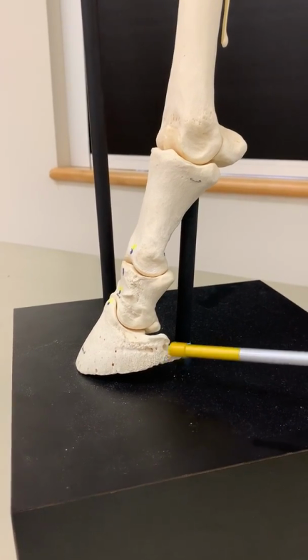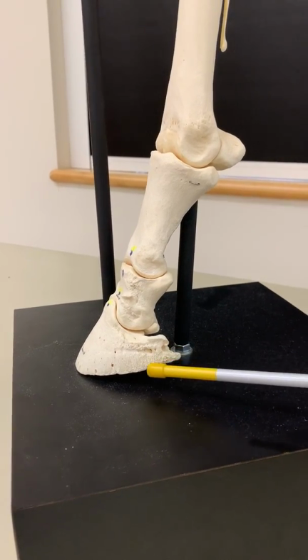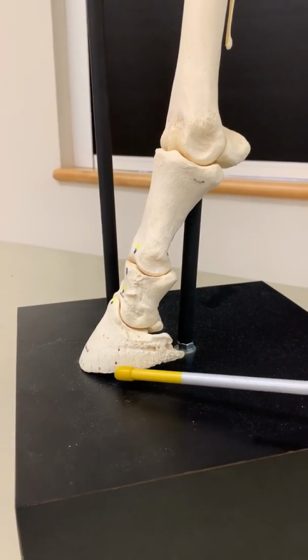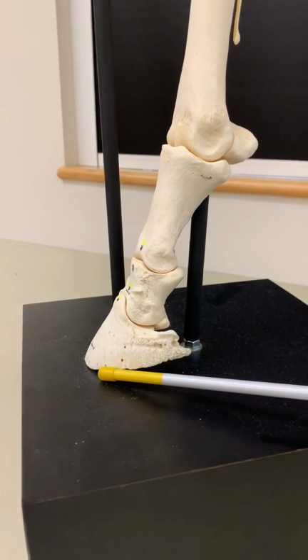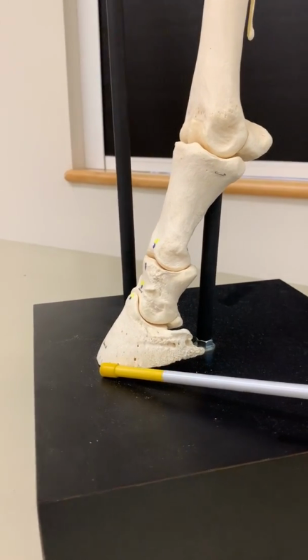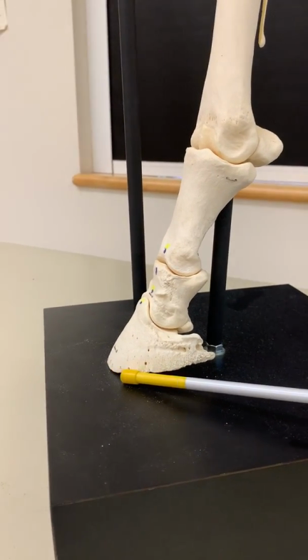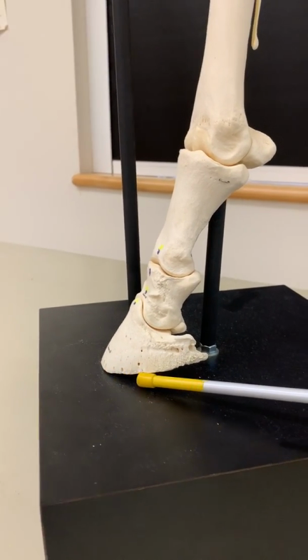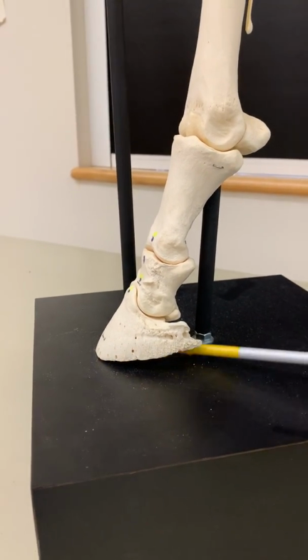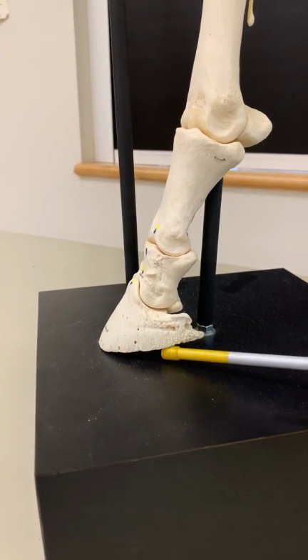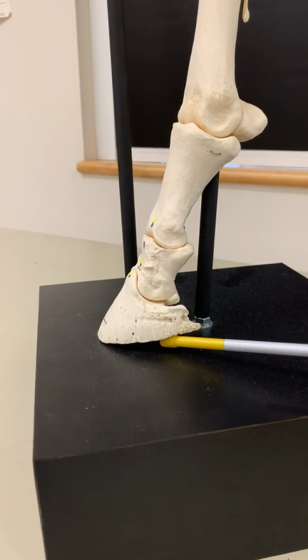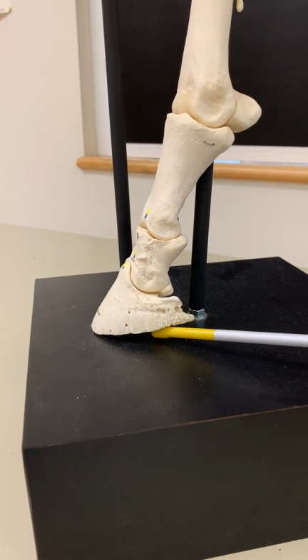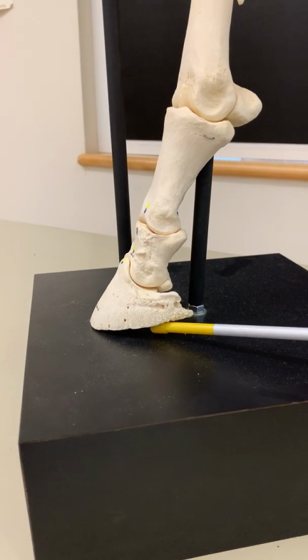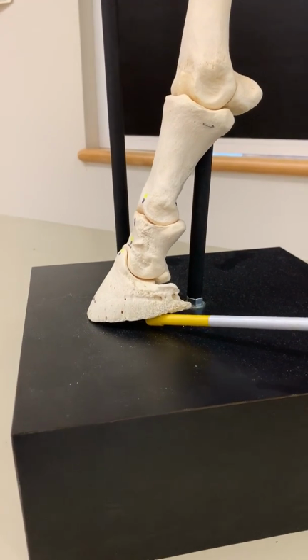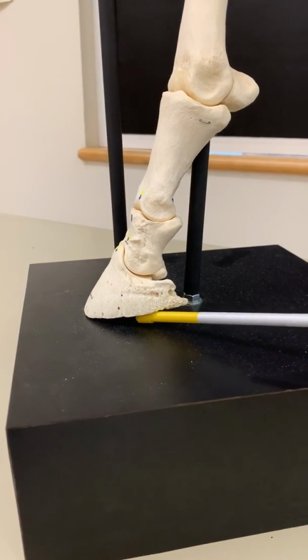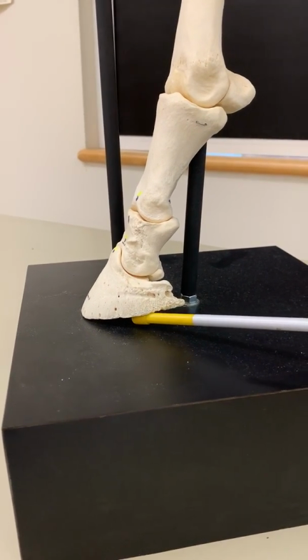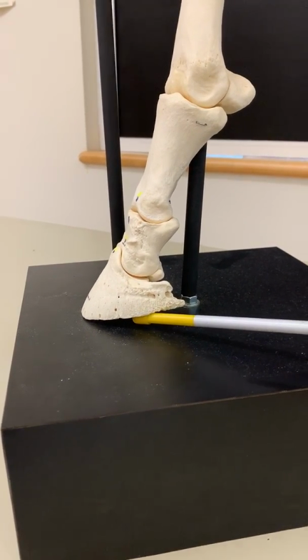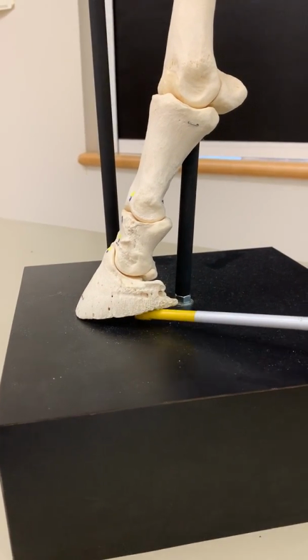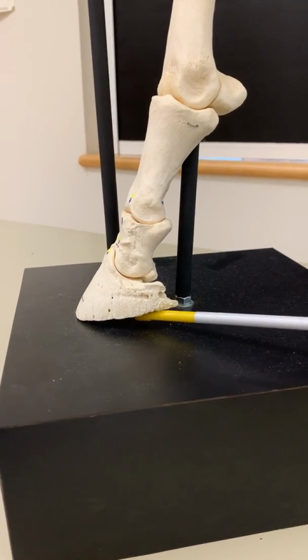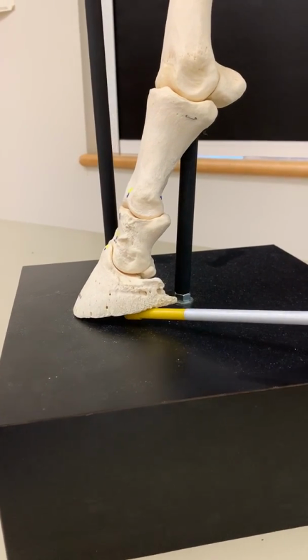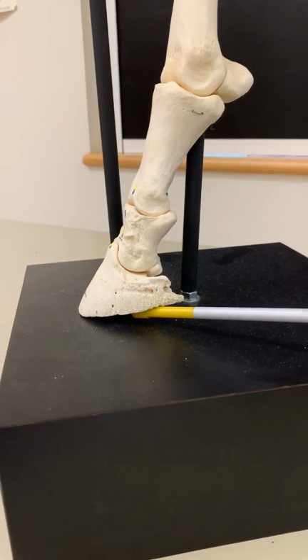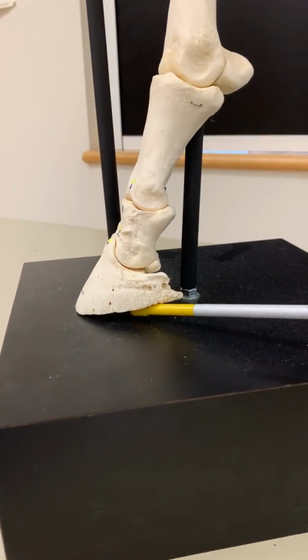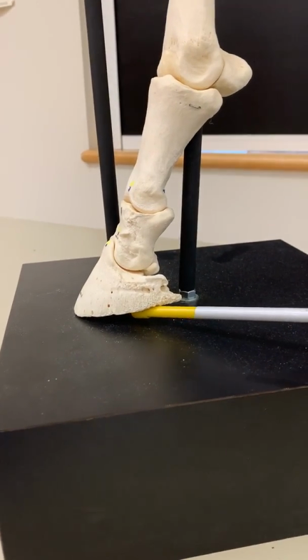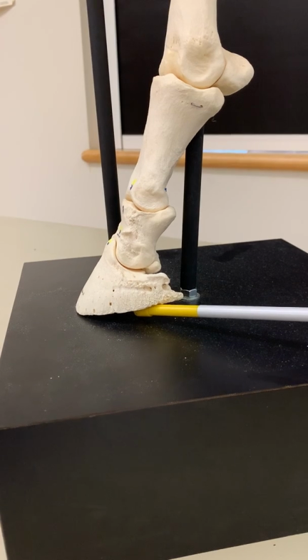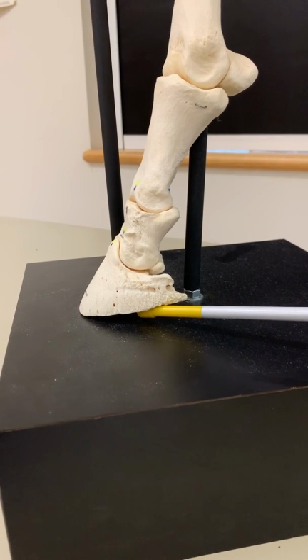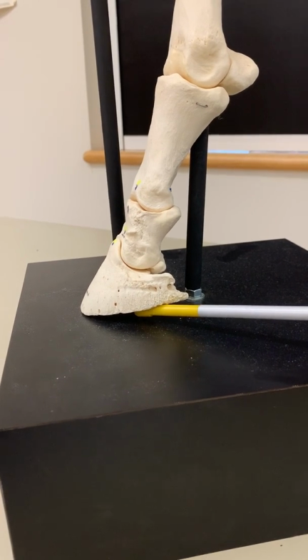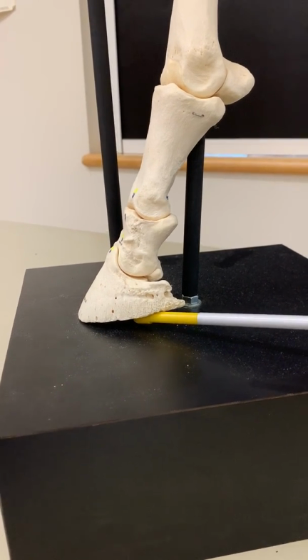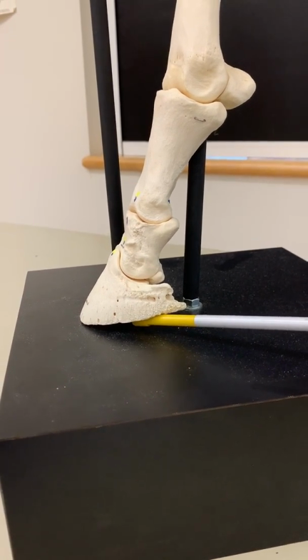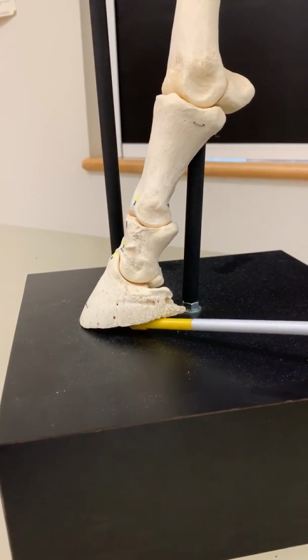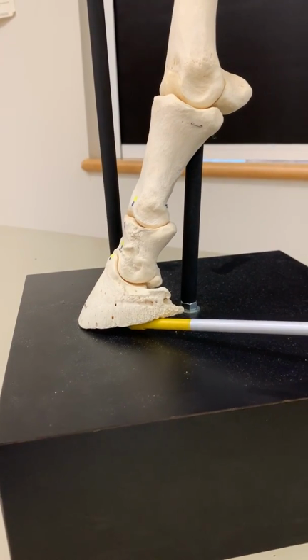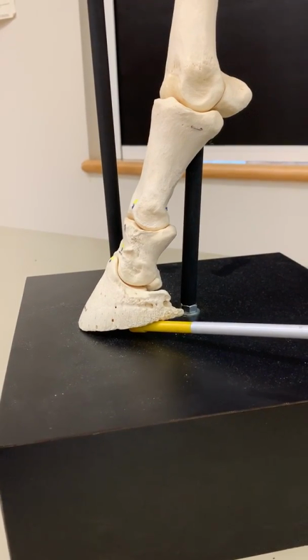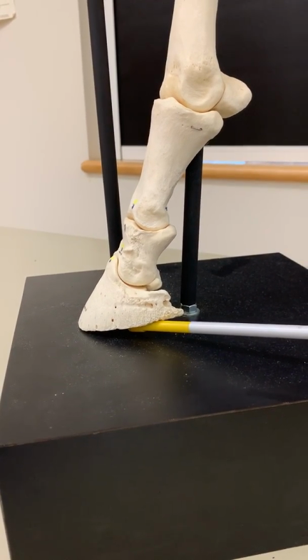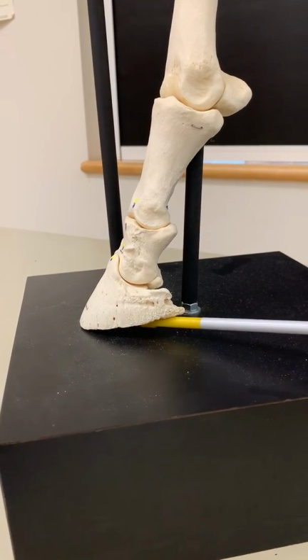Note the rough surface of the third phalanx, or coffin bone. This rough surface allows strong attachment with the soft tissues of the hoof.